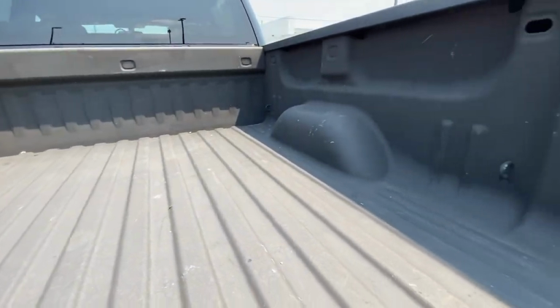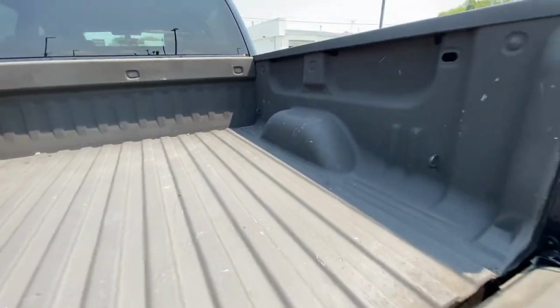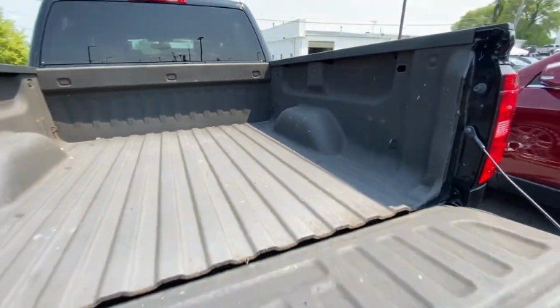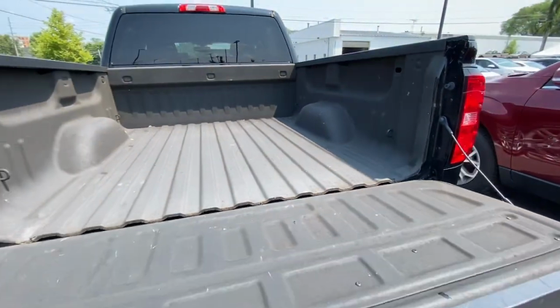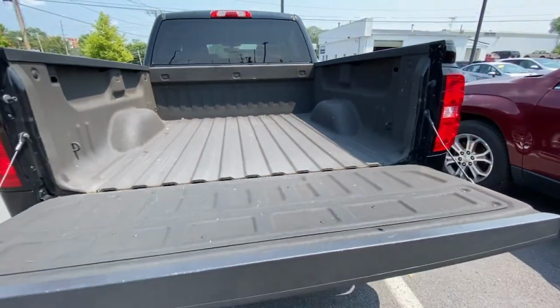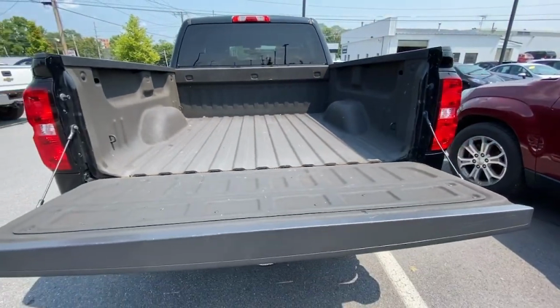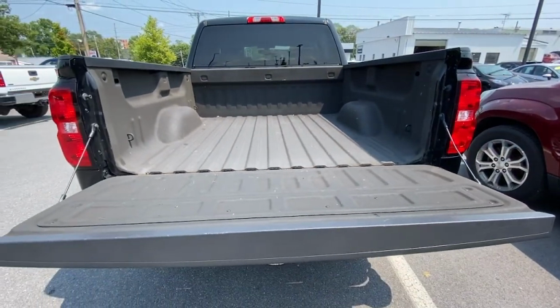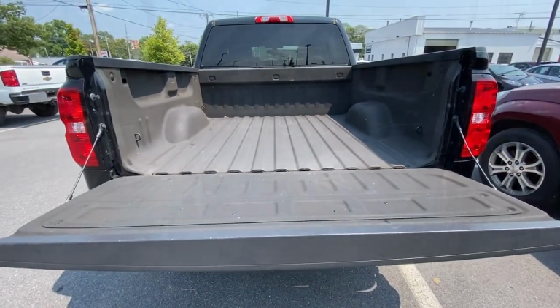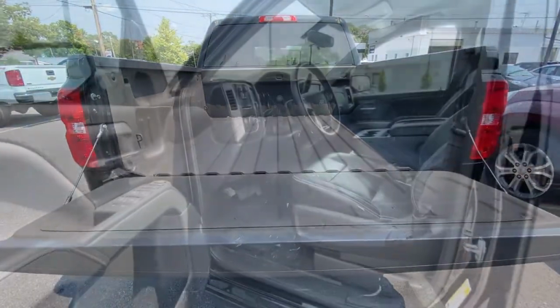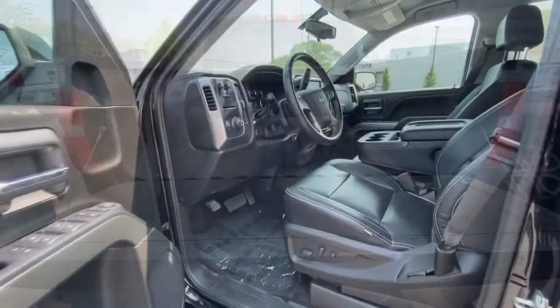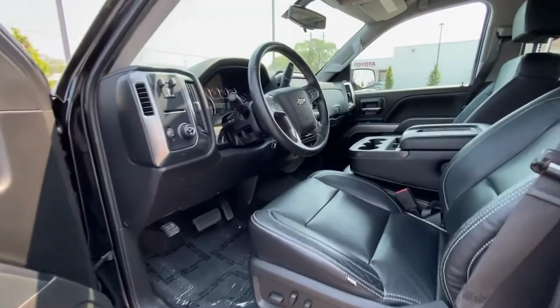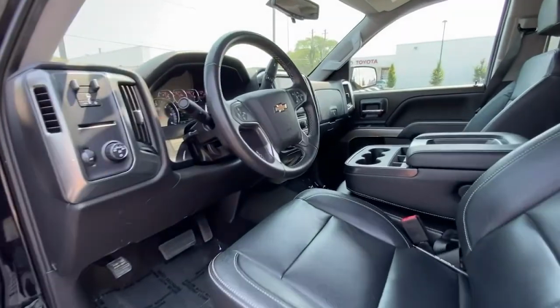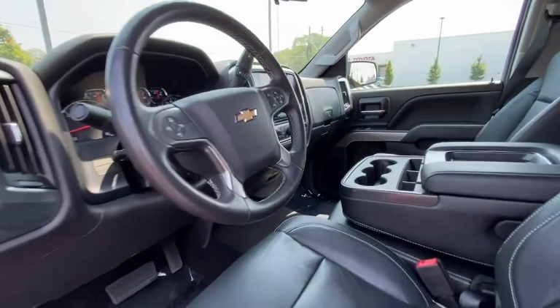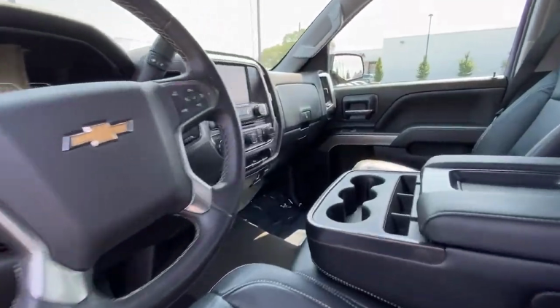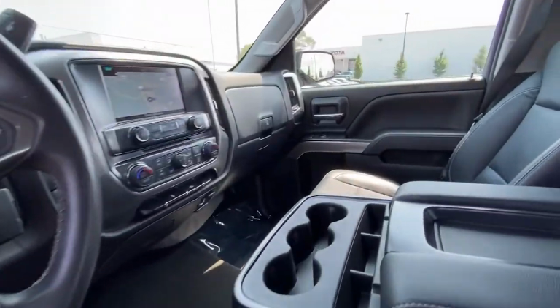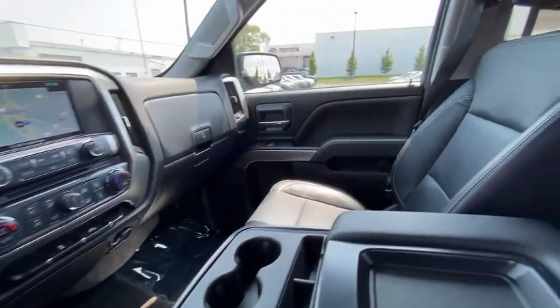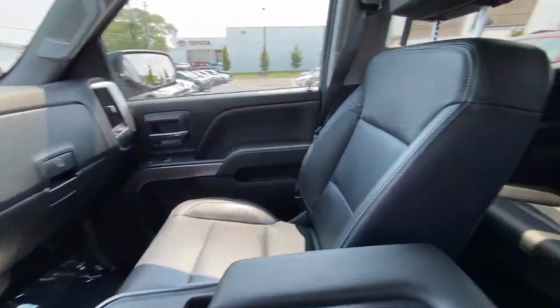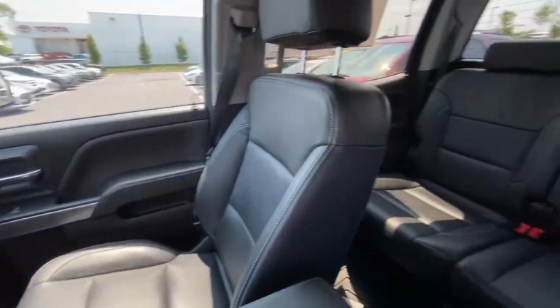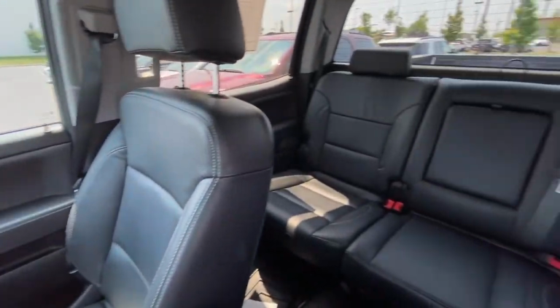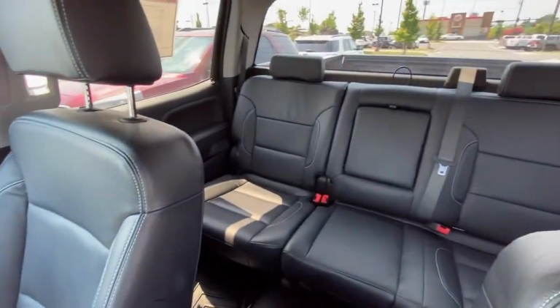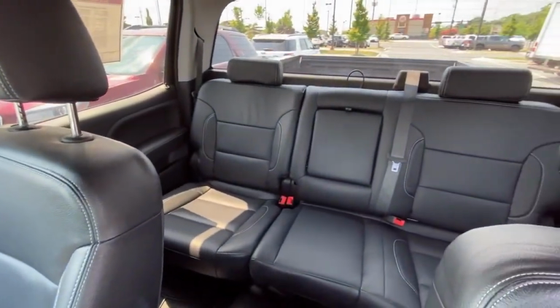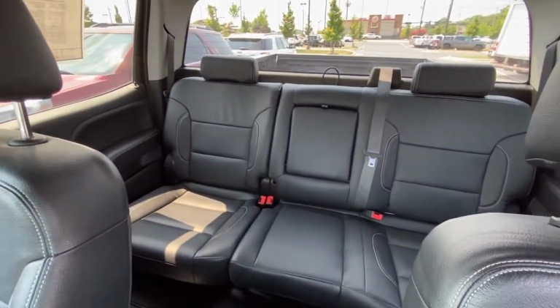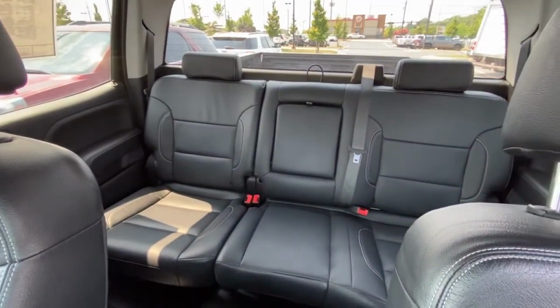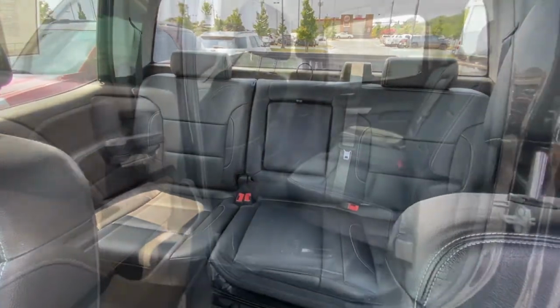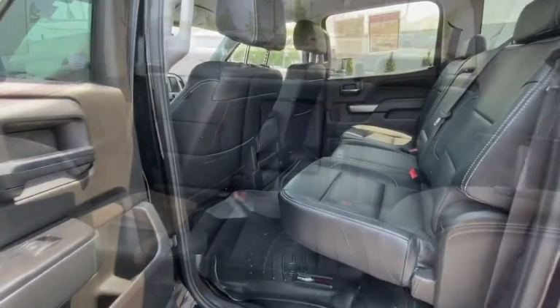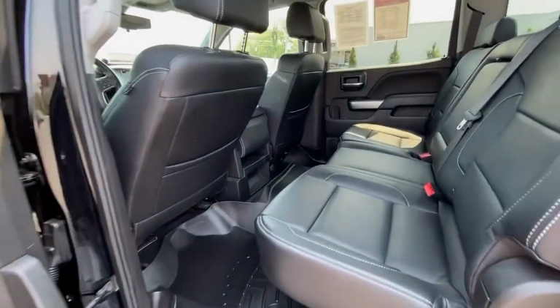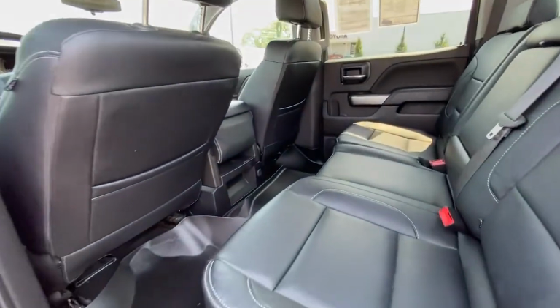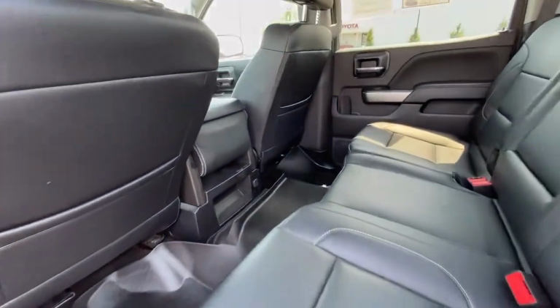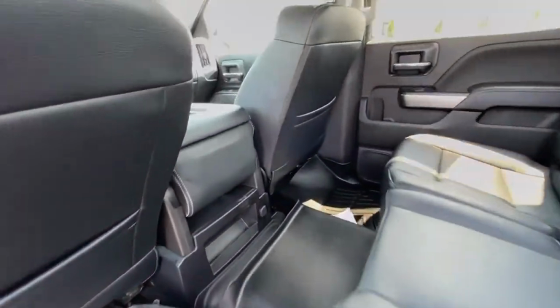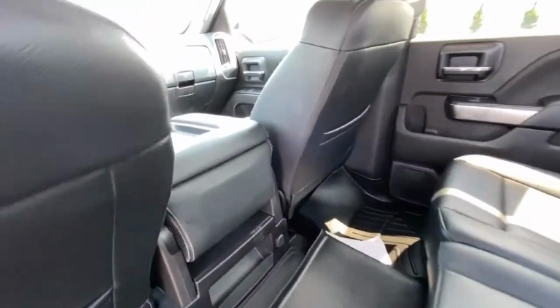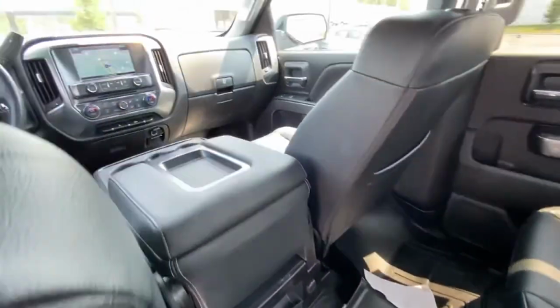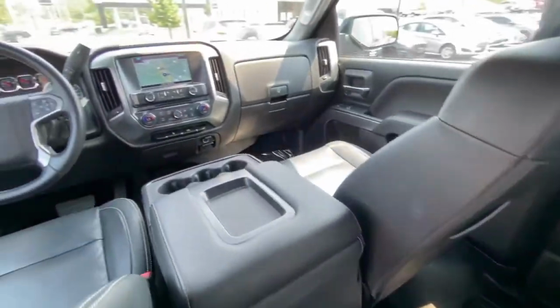The following are some of this vehicle's highlighted options: steering wheel audio controls, electronic stability control, trip computer, power windows, four-wheel disc brakes, and power steering.